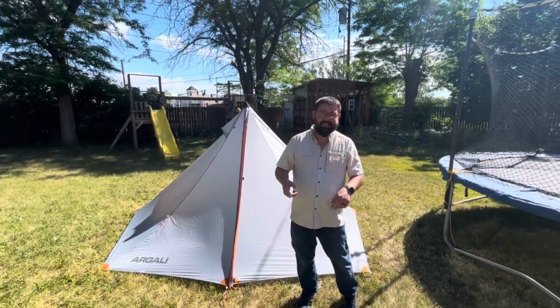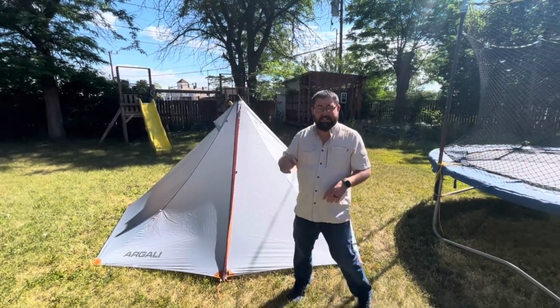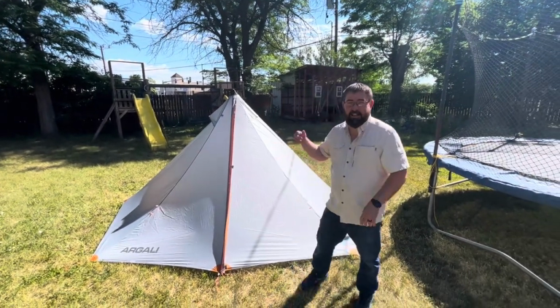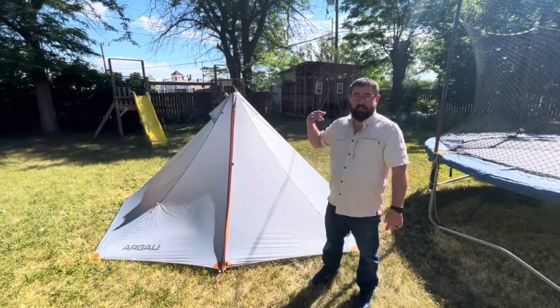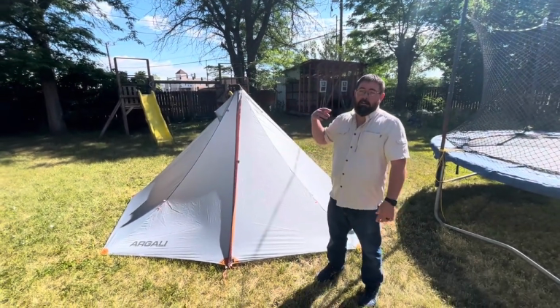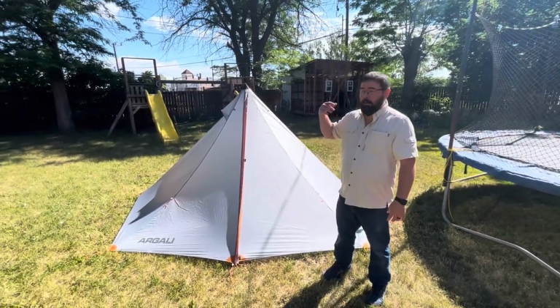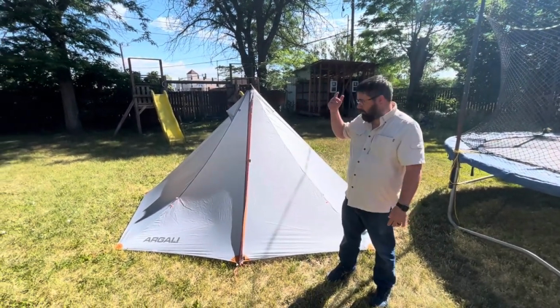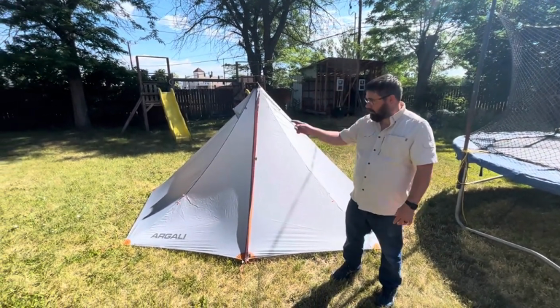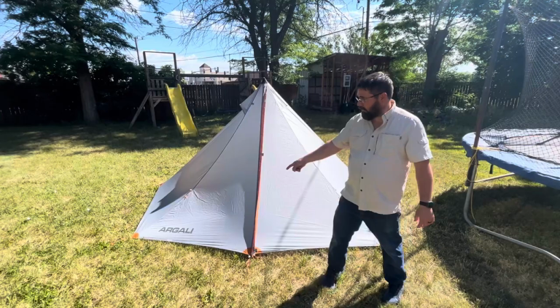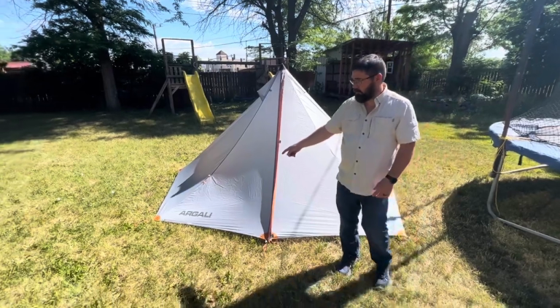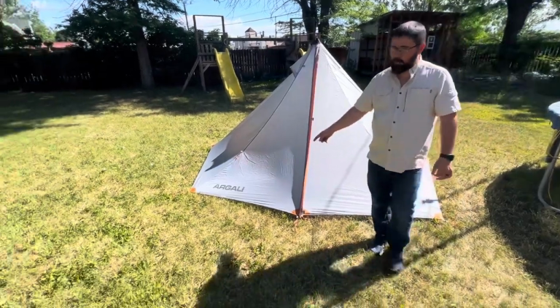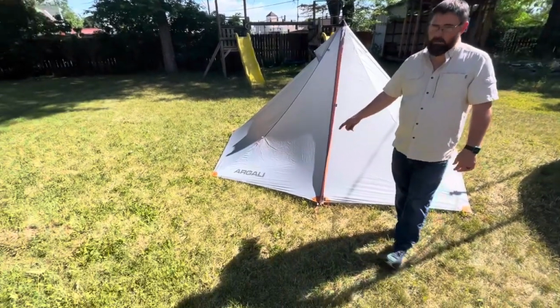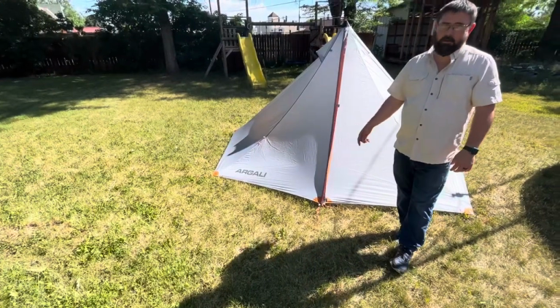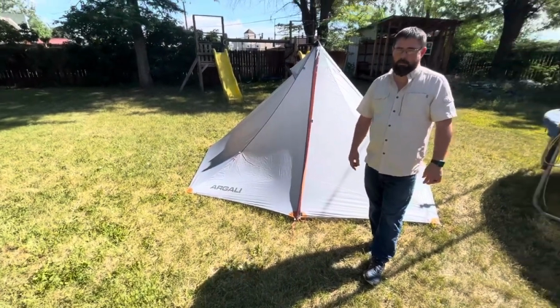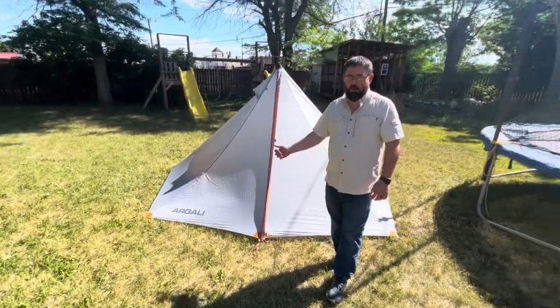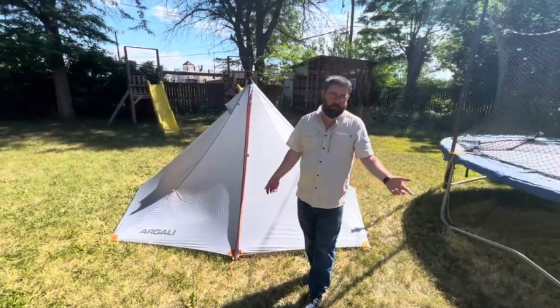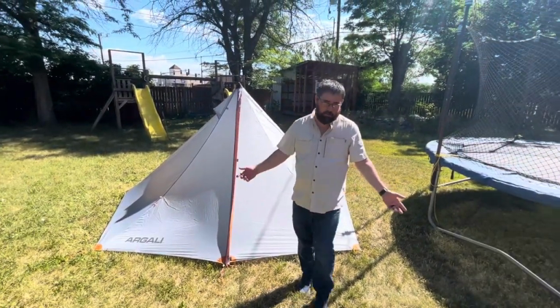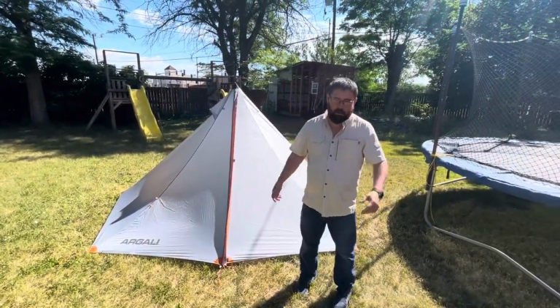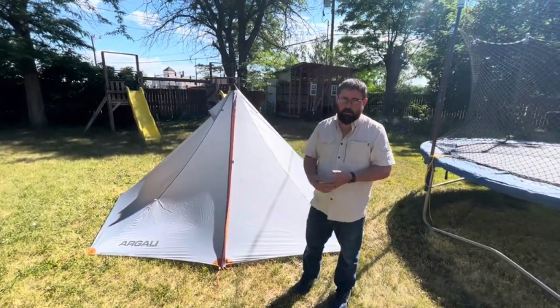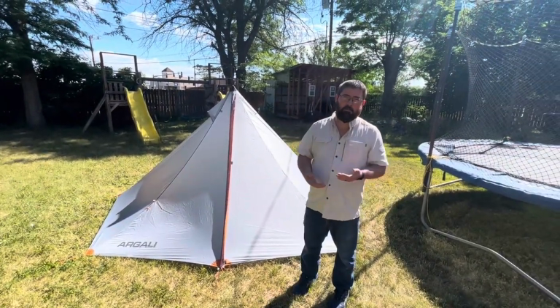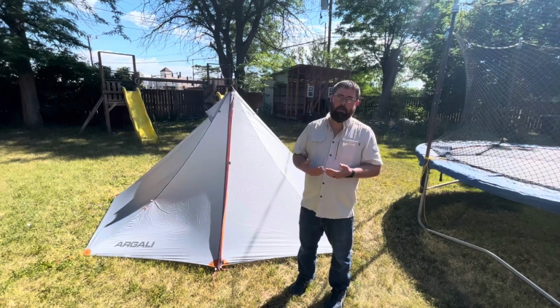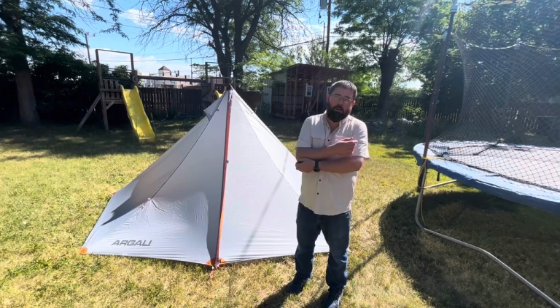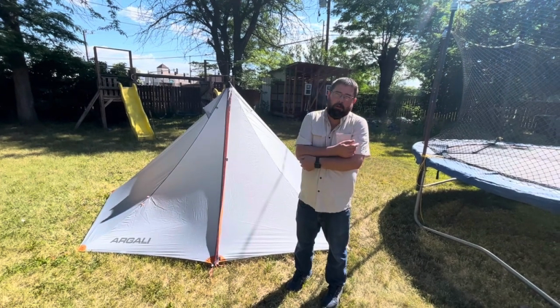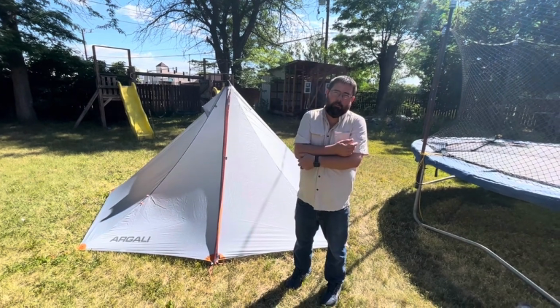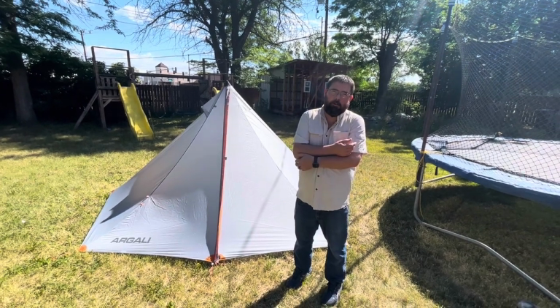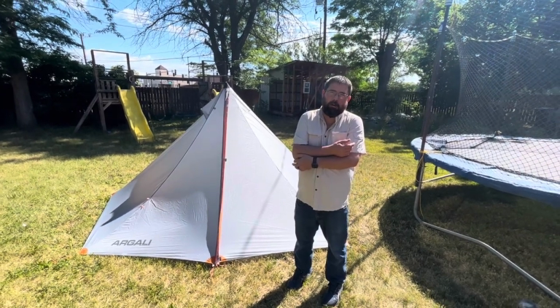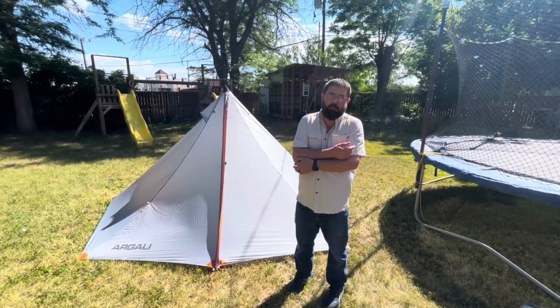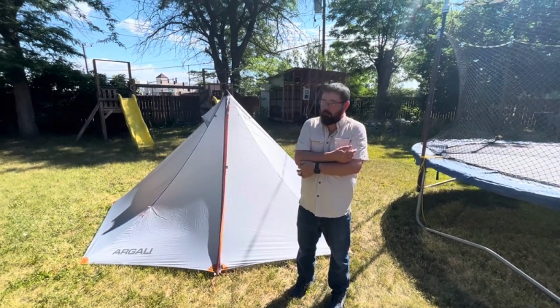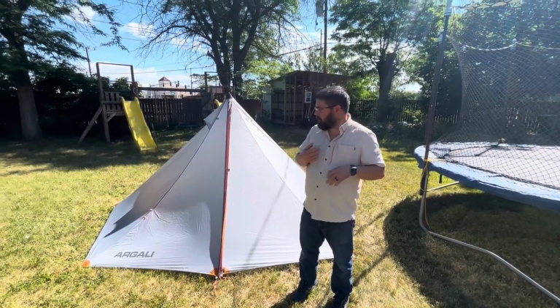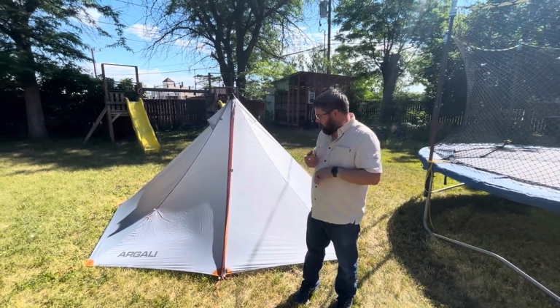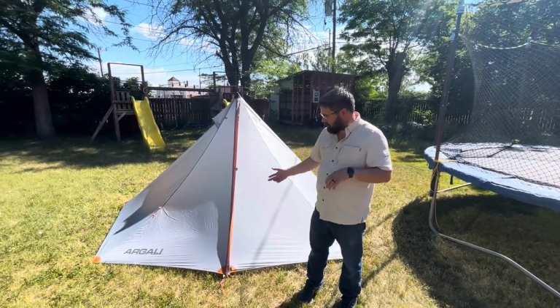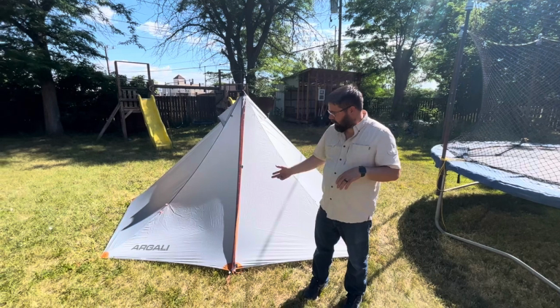So this is the new Argali four-person single wall shelter. I didn't order it with the pole, and I probably would recommend that you do. But this is what I did.